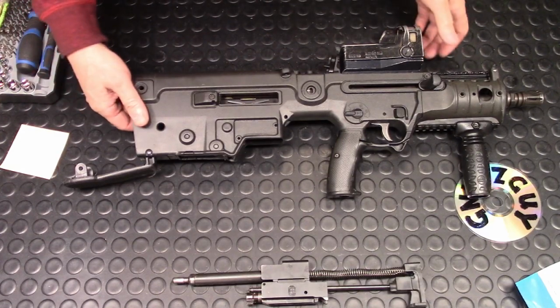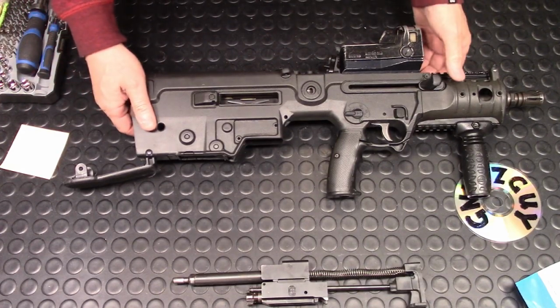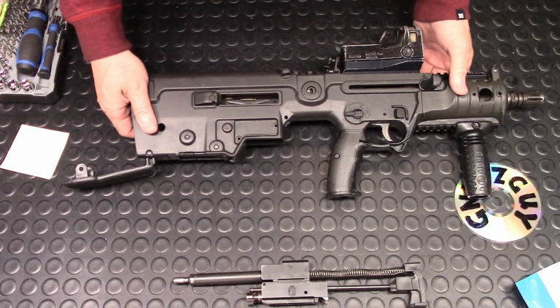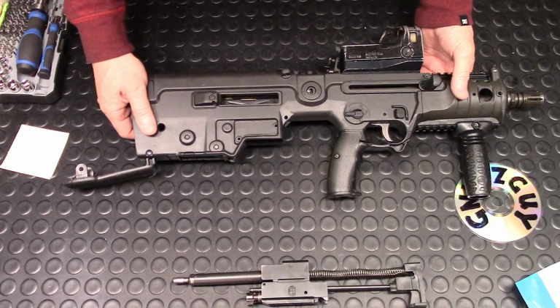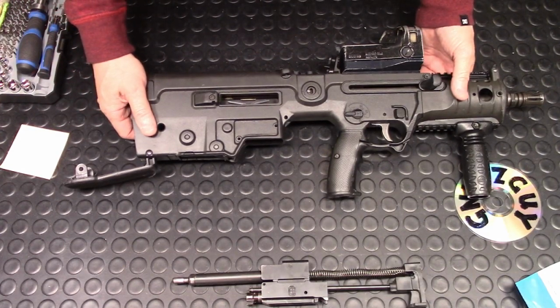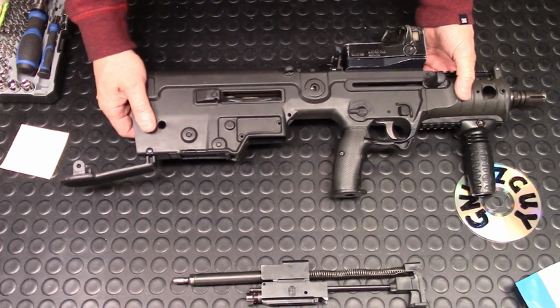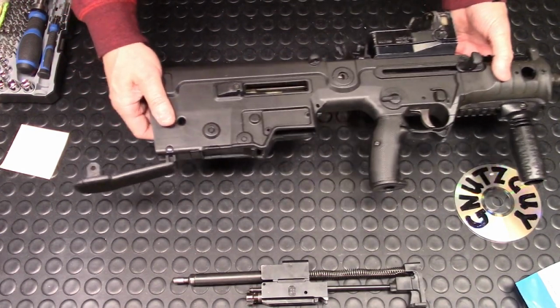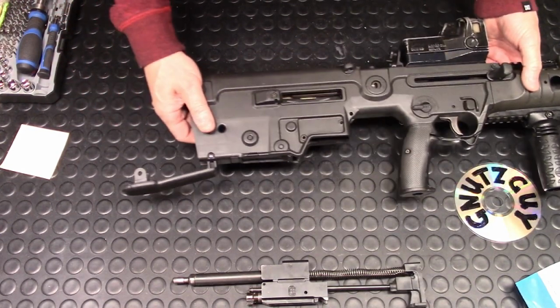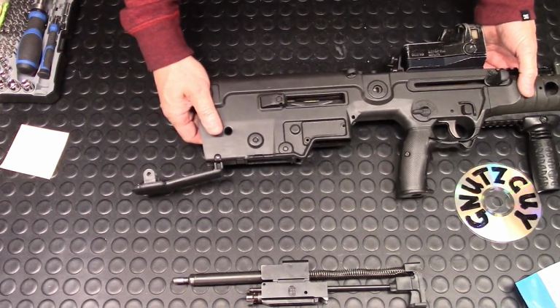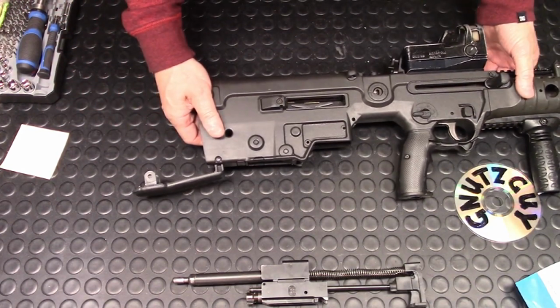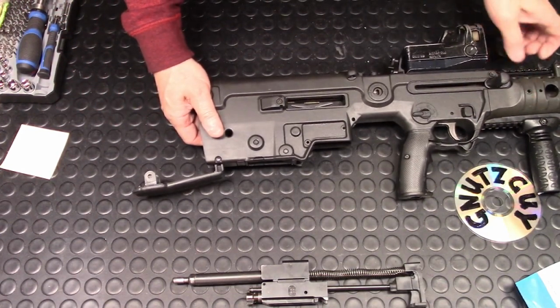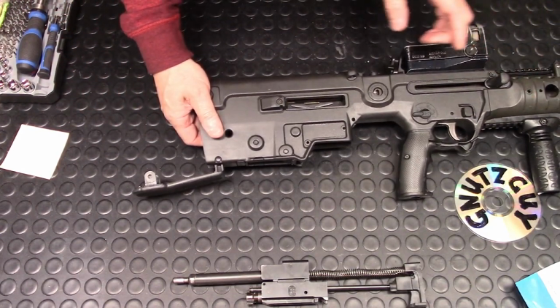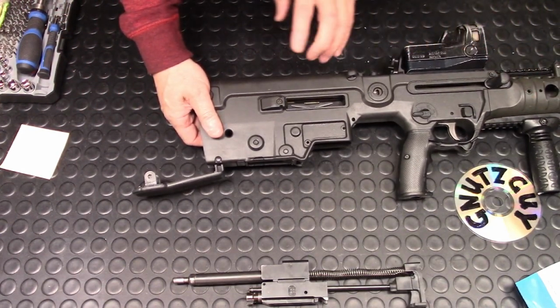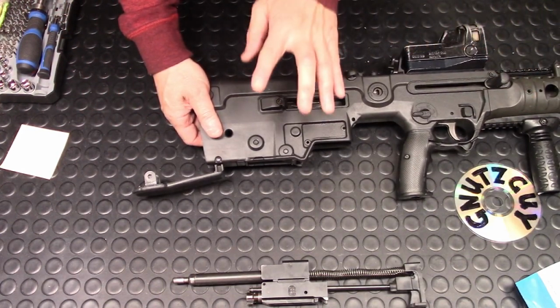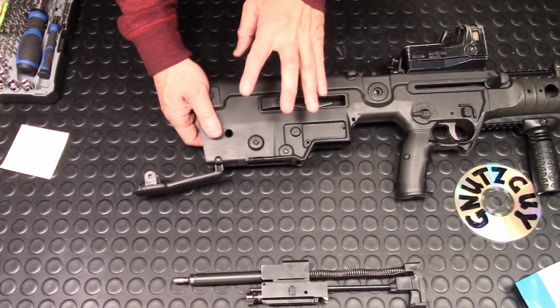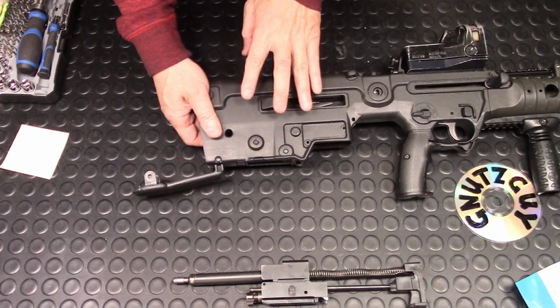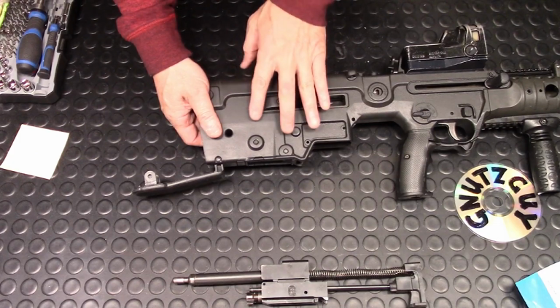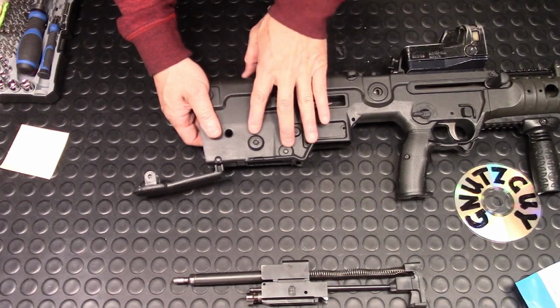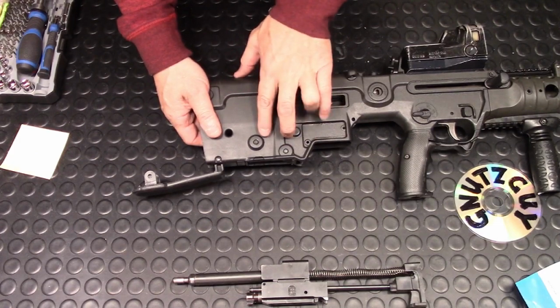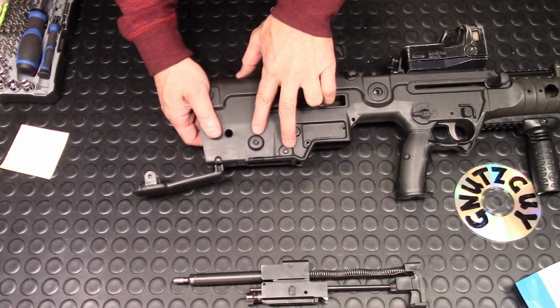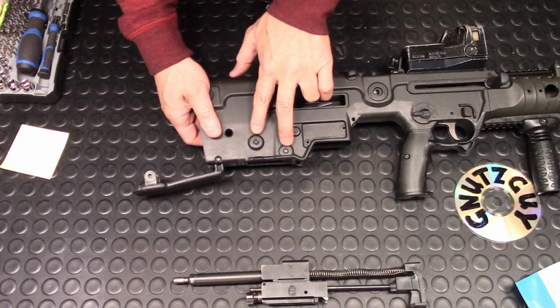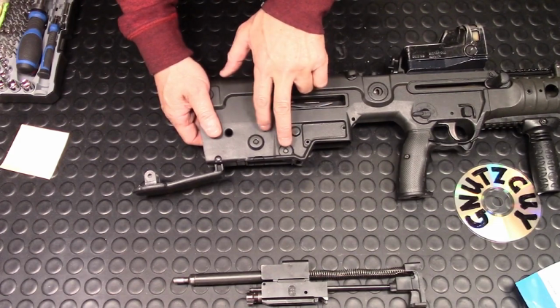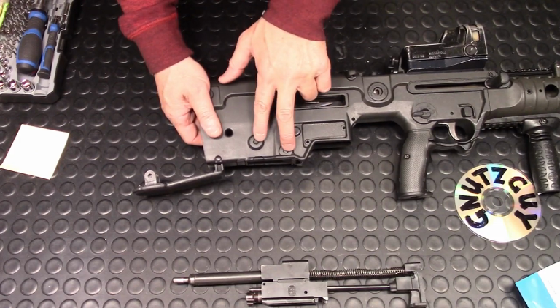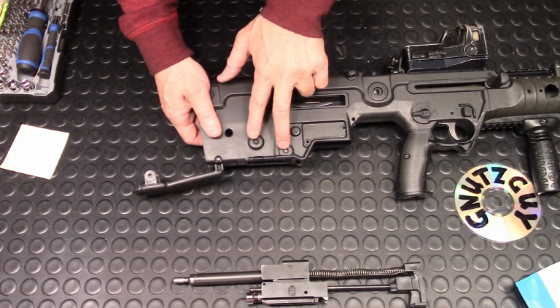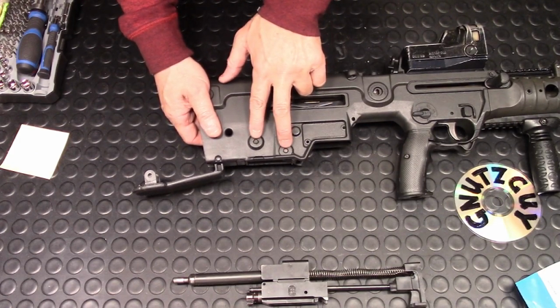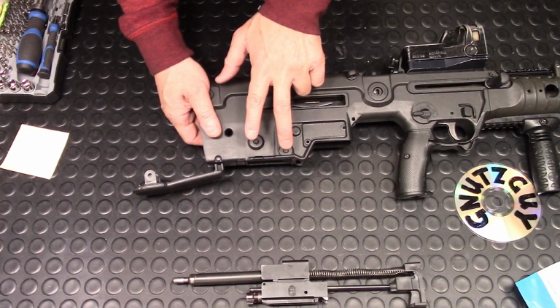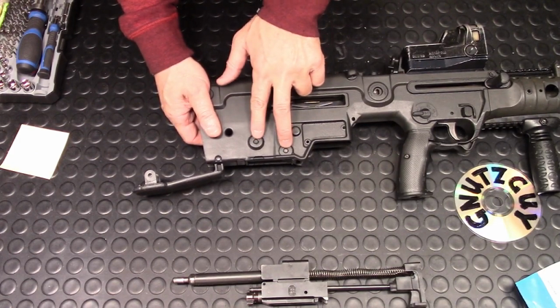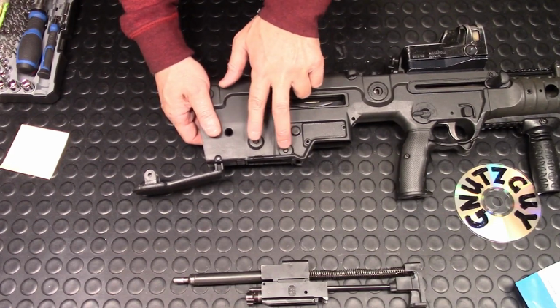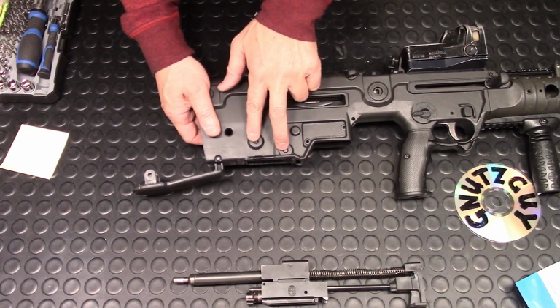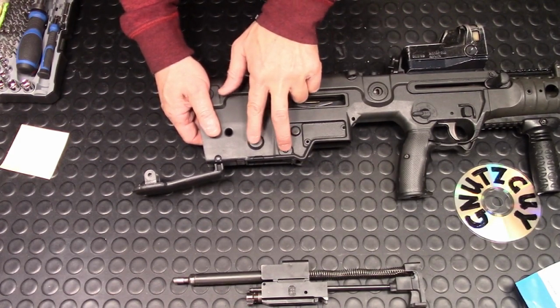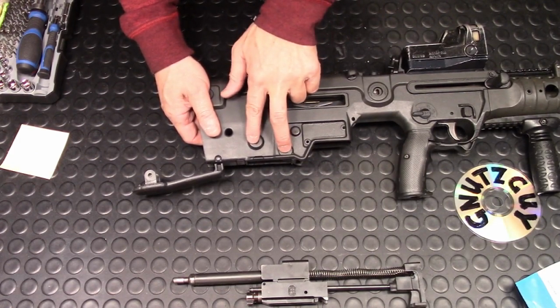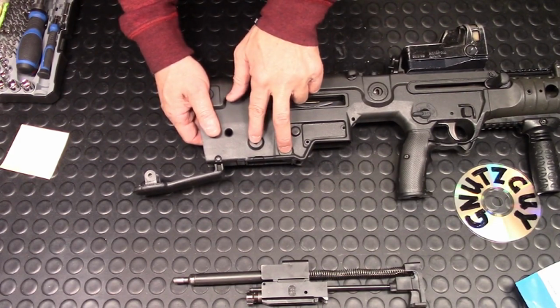Once the butt plate pivots down, you can tilt the gun upside down and the whole bolt assembly will come out. After that, there are two more cross pins right here.